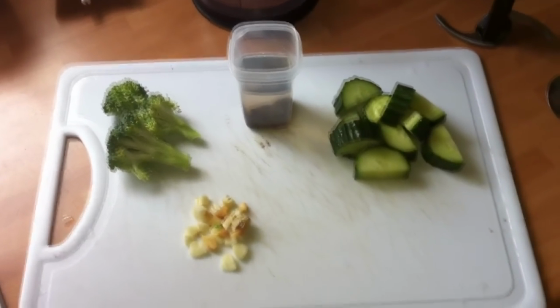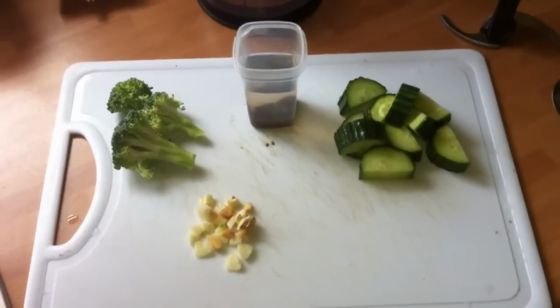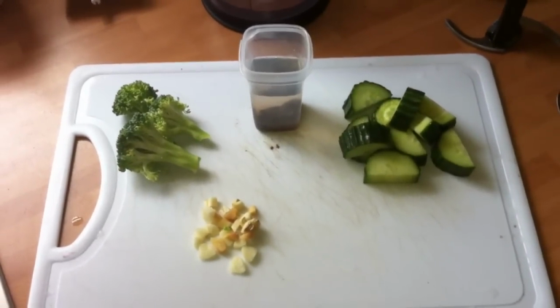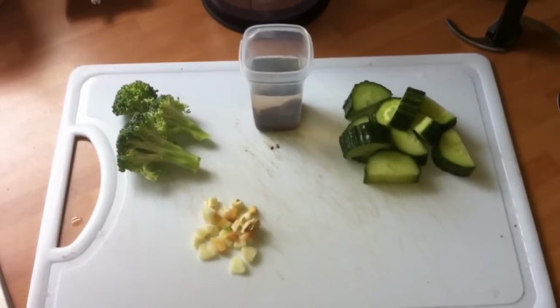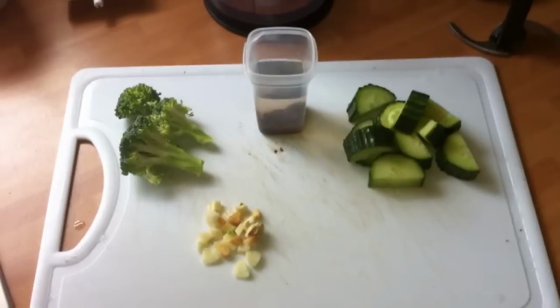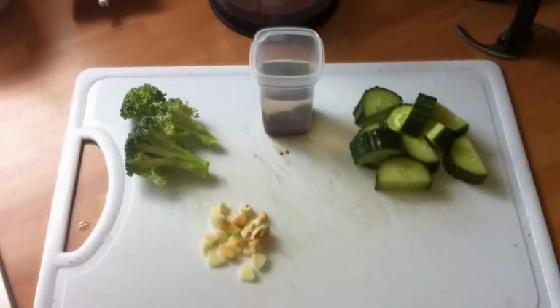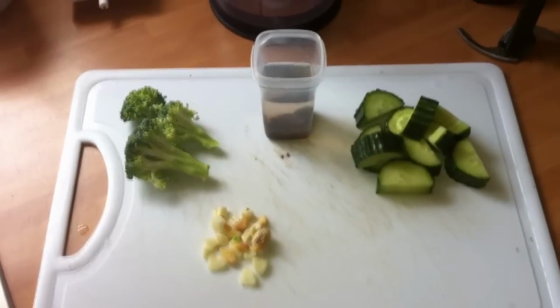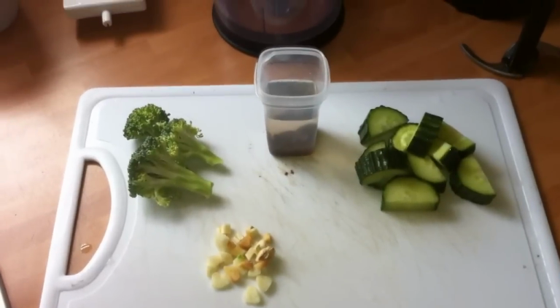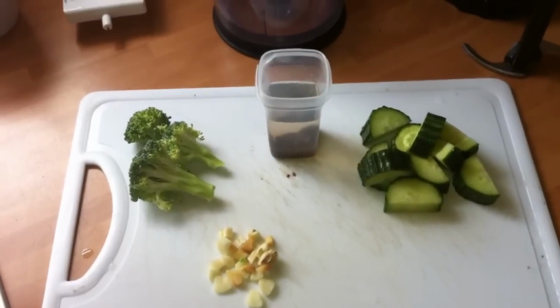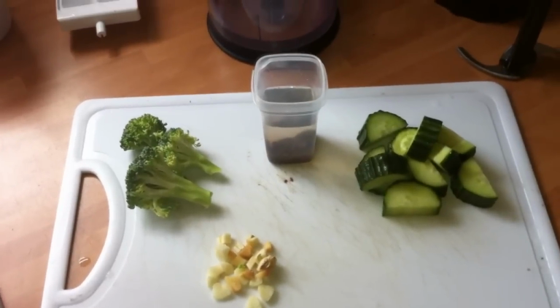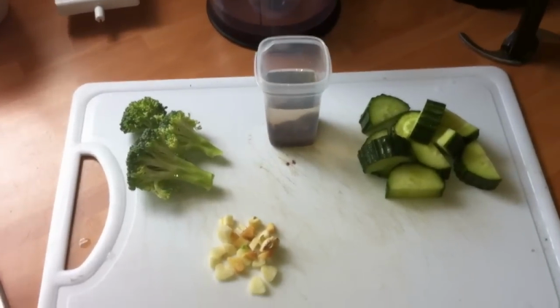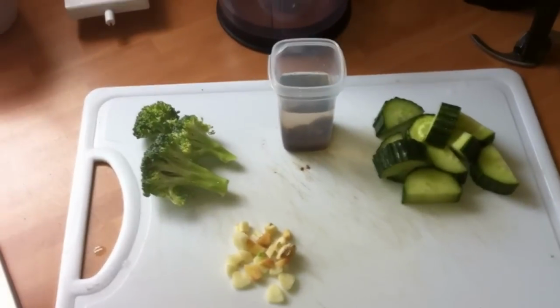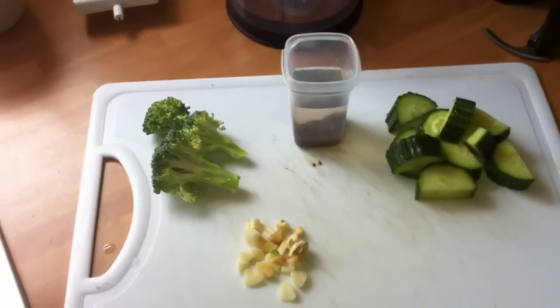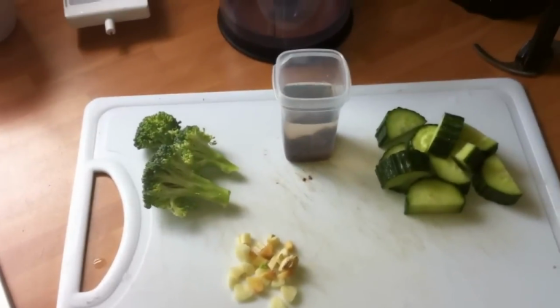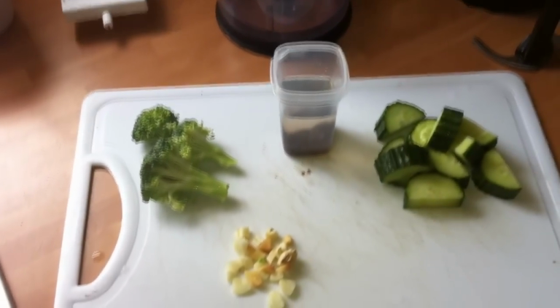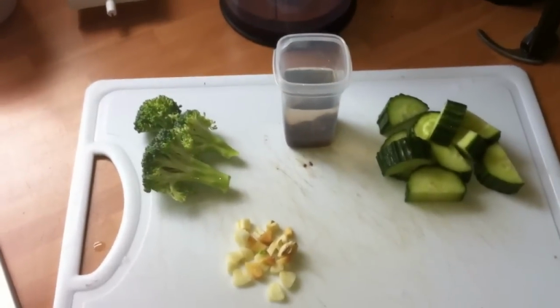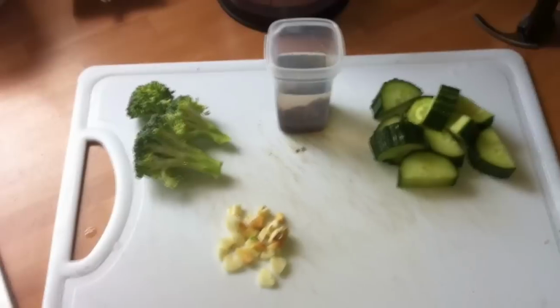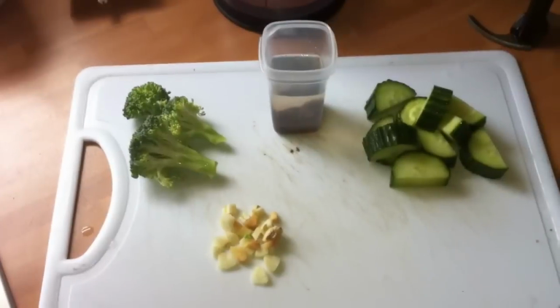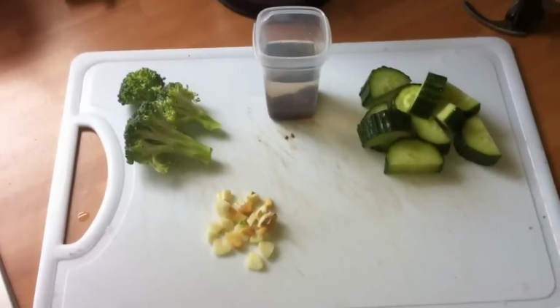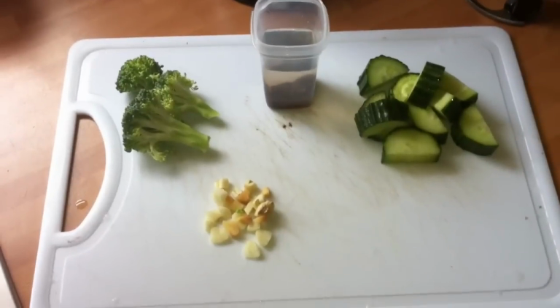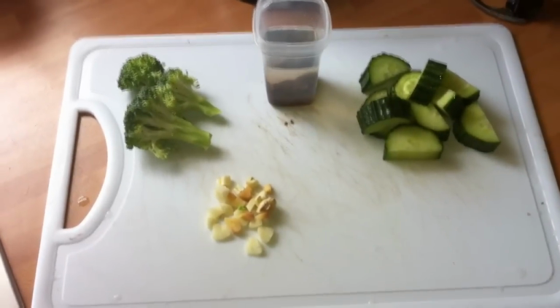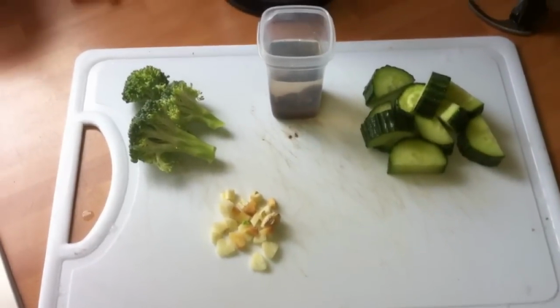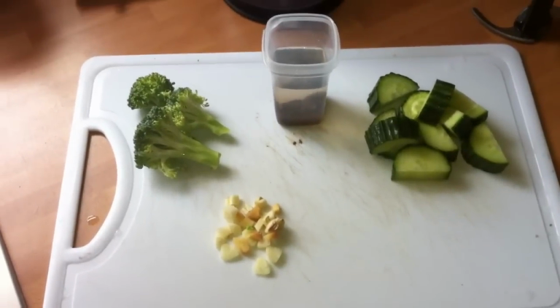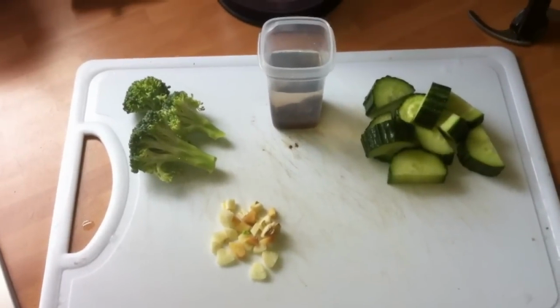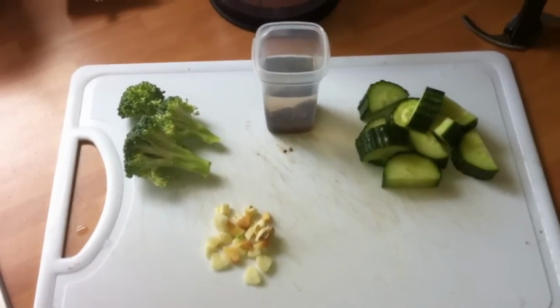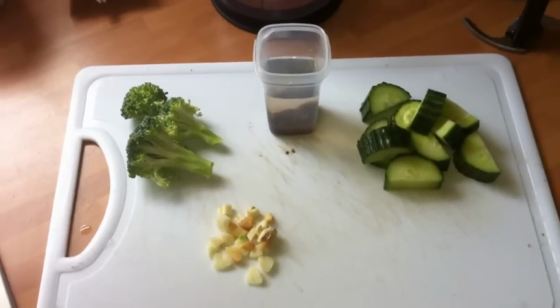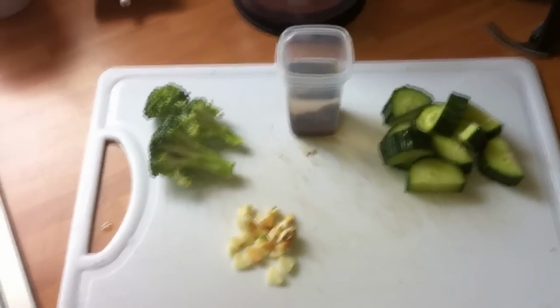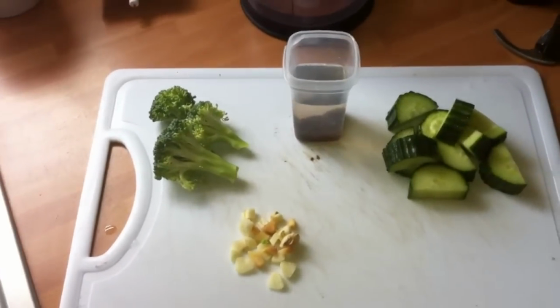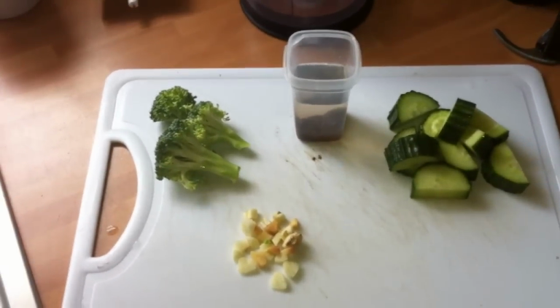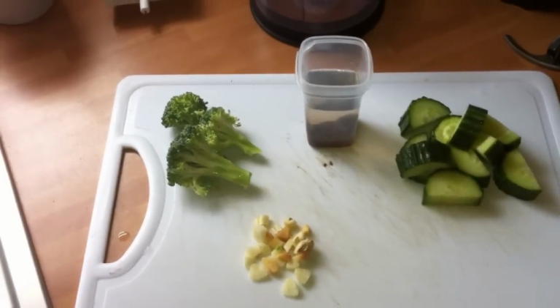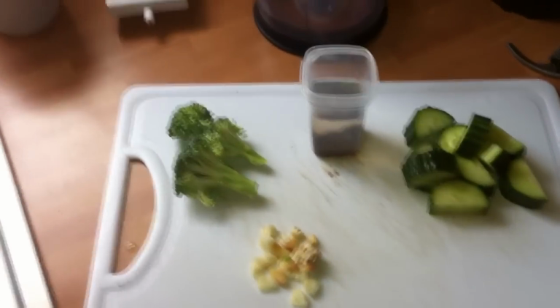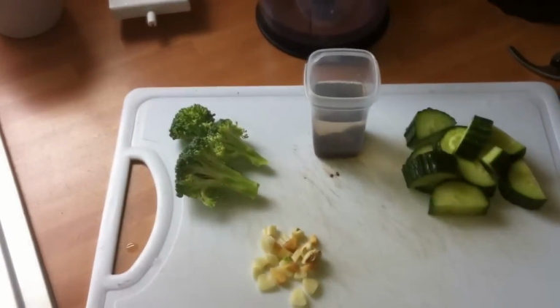How's it going everyone? Mark here. Today I'm going to show you how to make homemade food for African cichlids. I'll go through the food and what other food you can add.